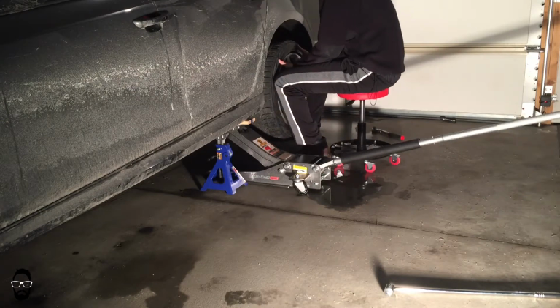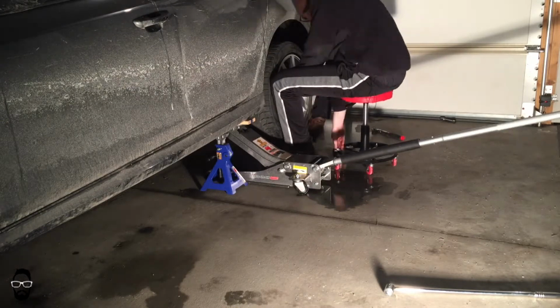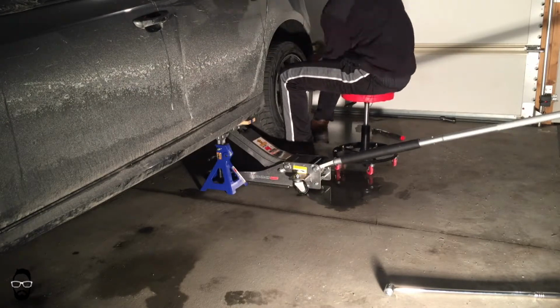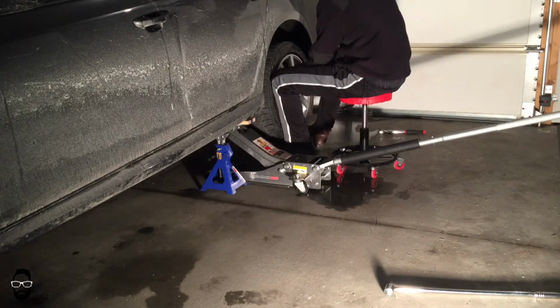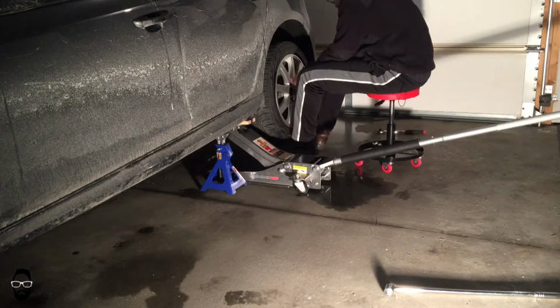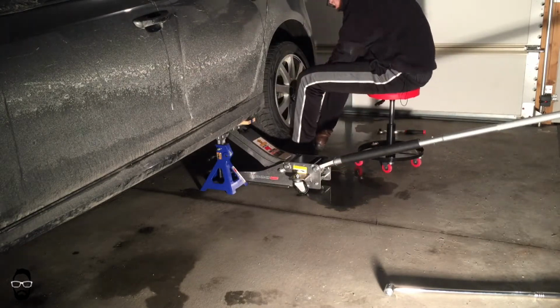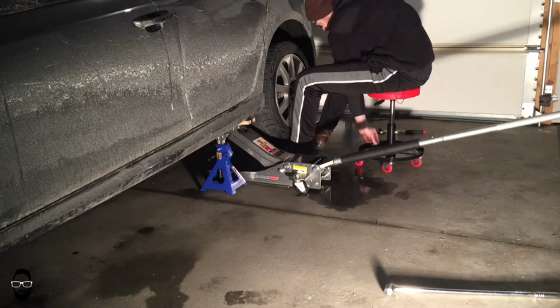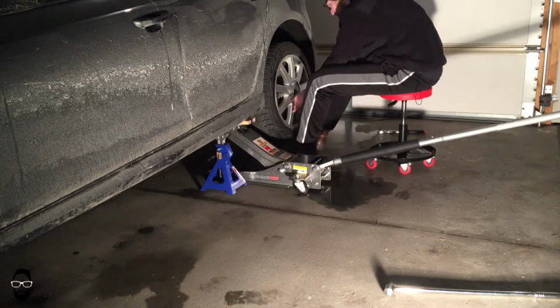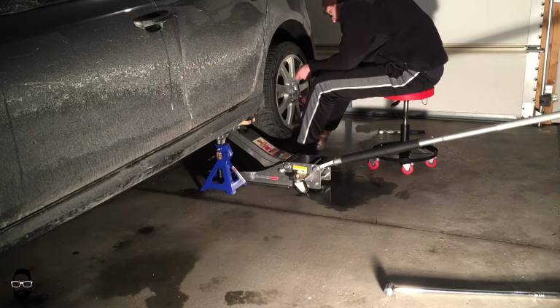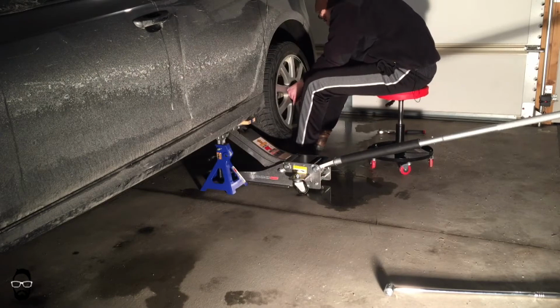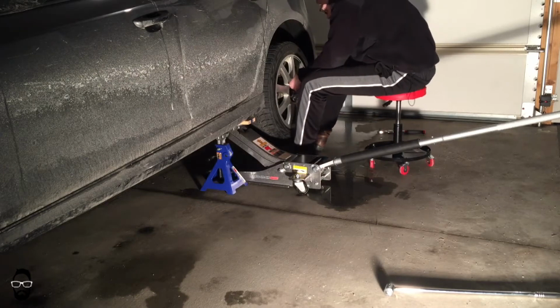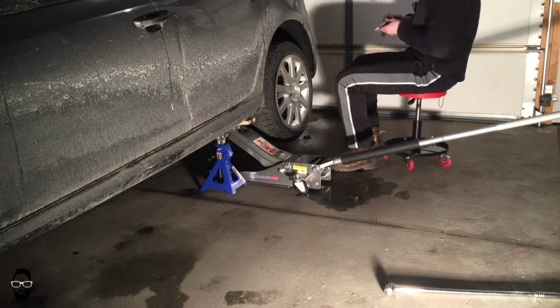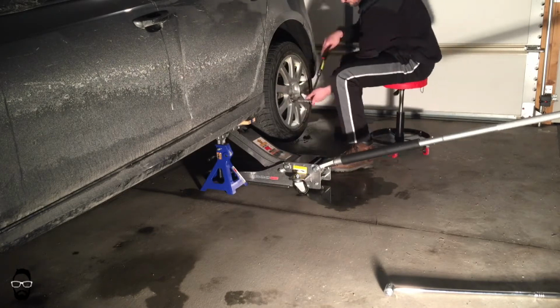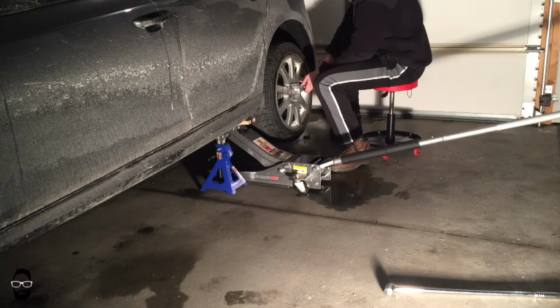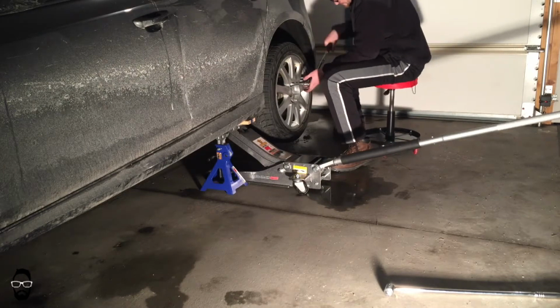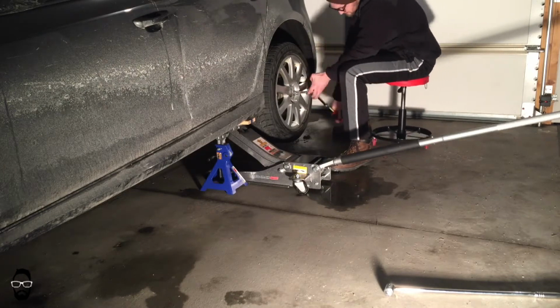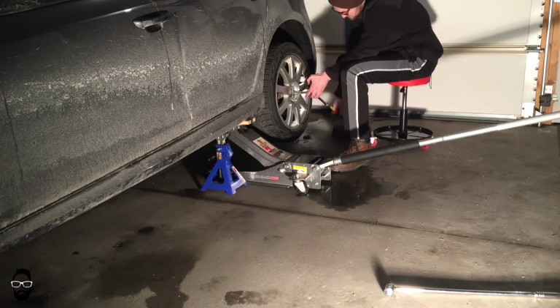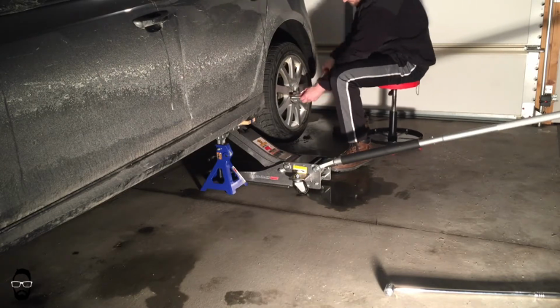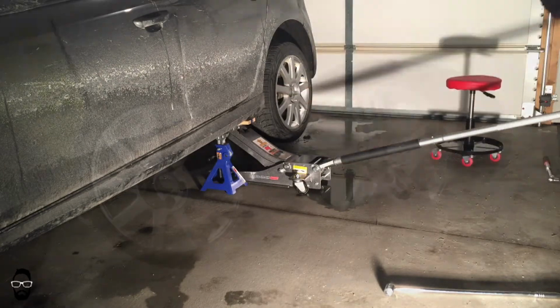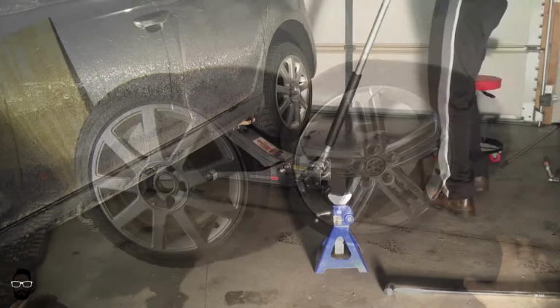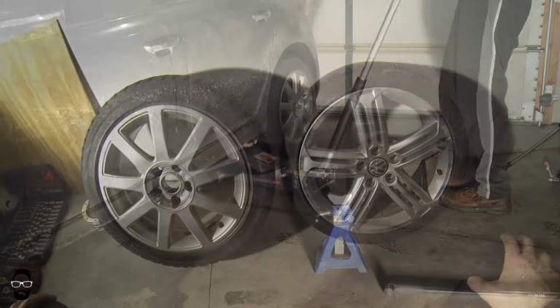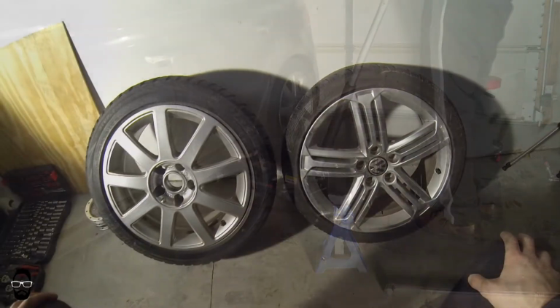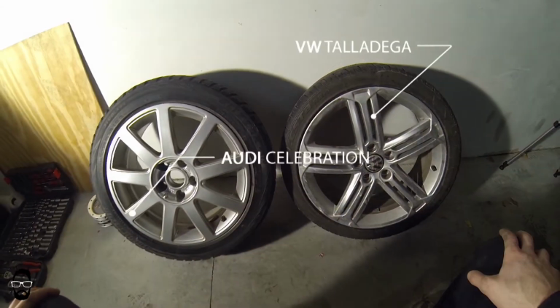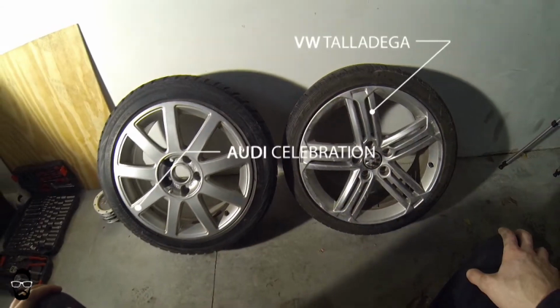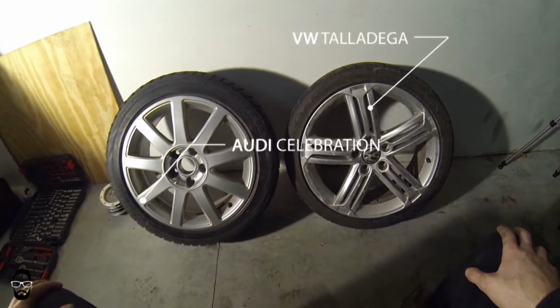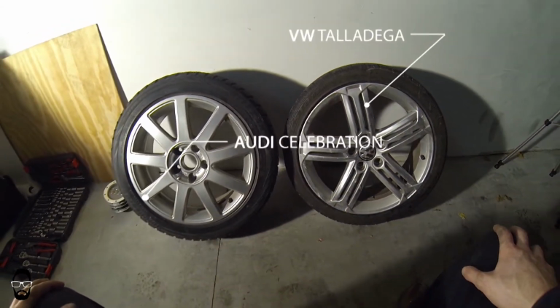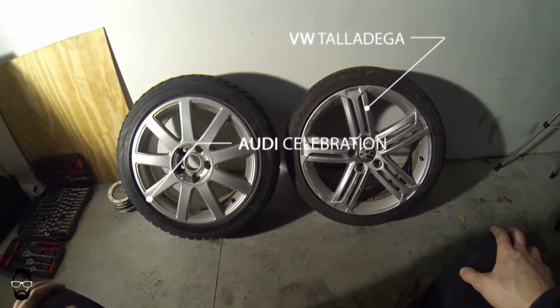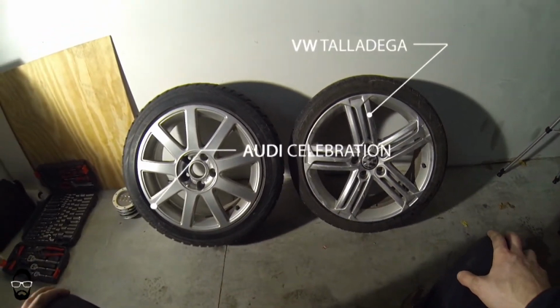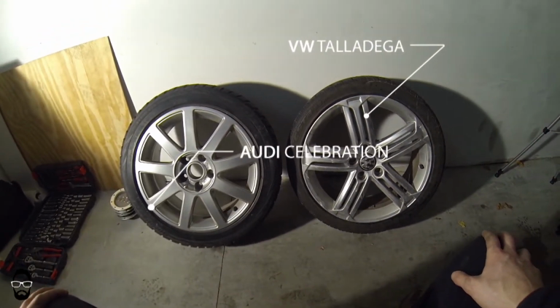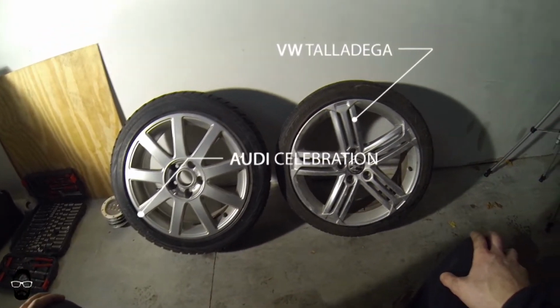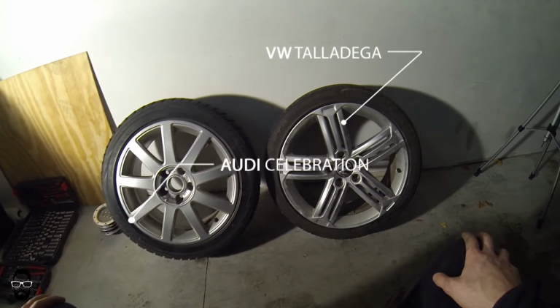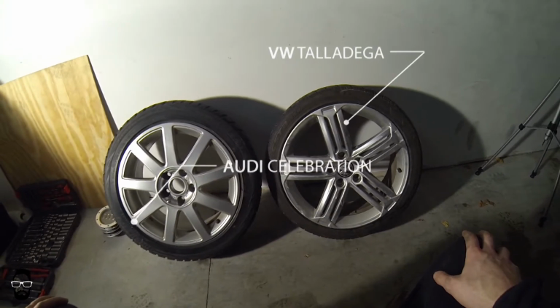I did go over how to fit wheels in a previous video — go check that one out if you haven't seen it. I'll link that in the information card and at the end of this video. So today we'll be looking at specifically these two wheels: the VW Talladegas and the Audi Celebrations.